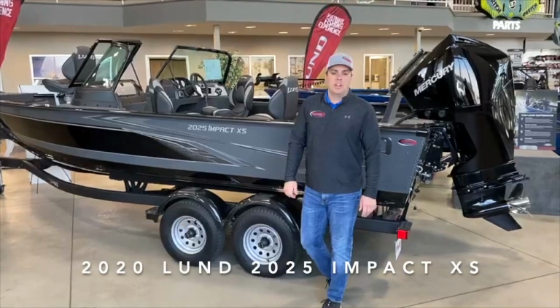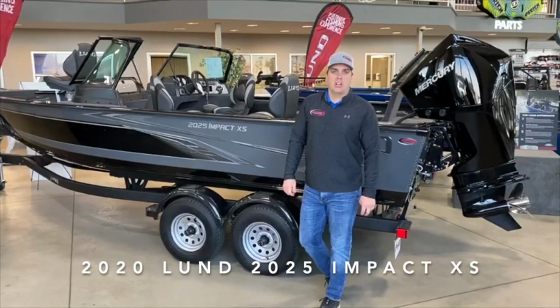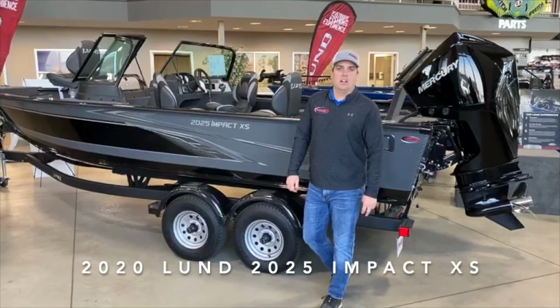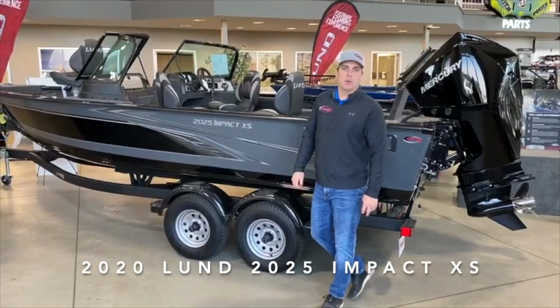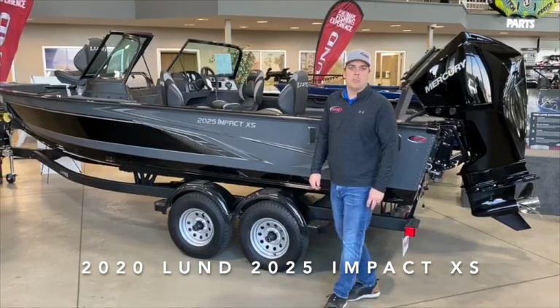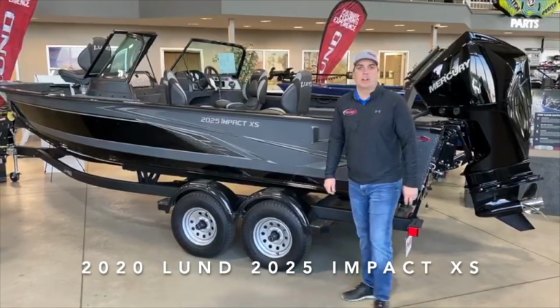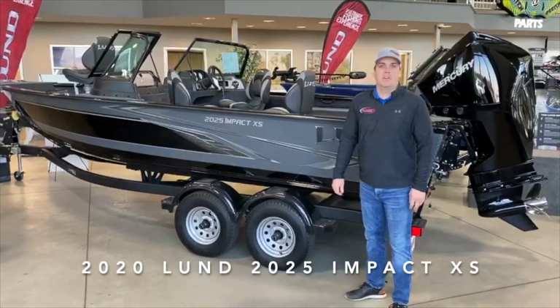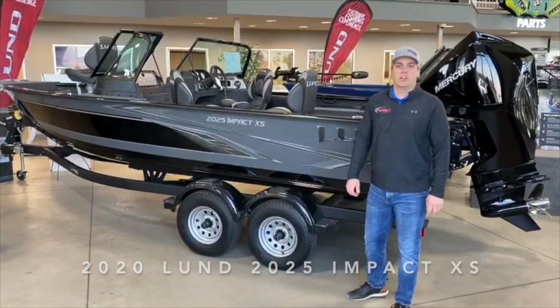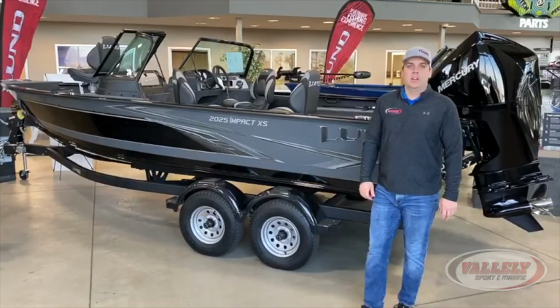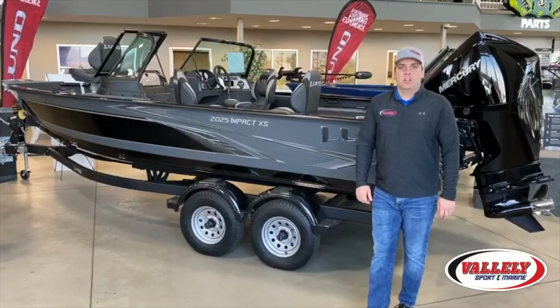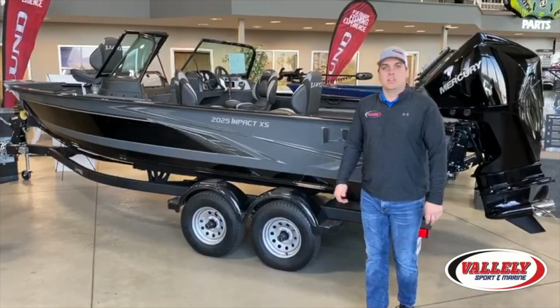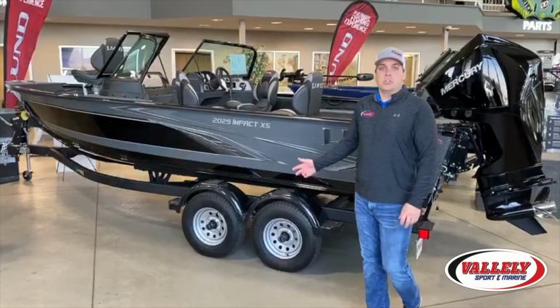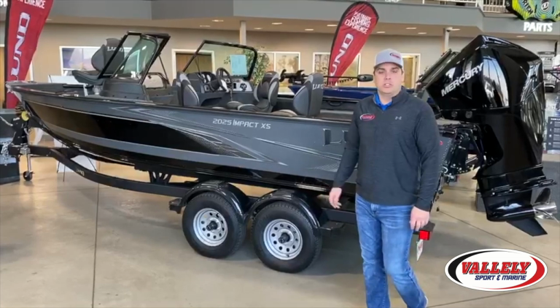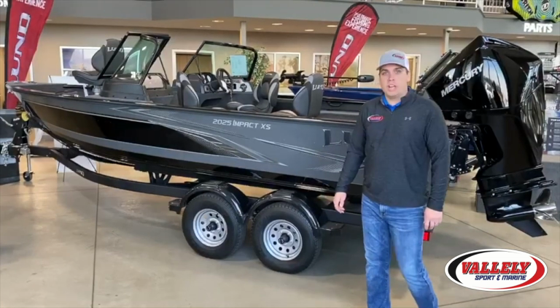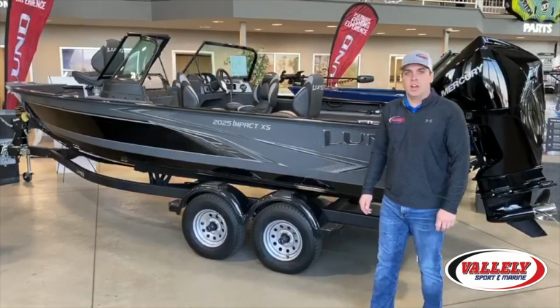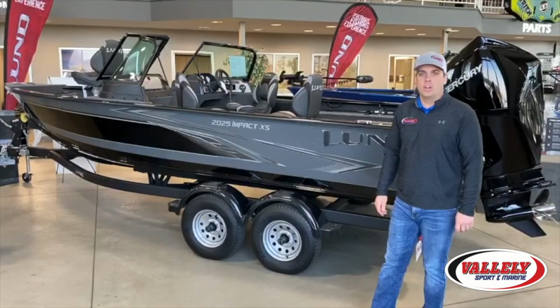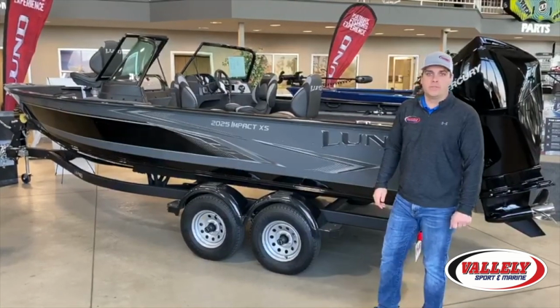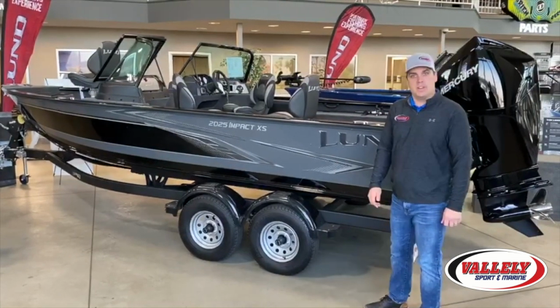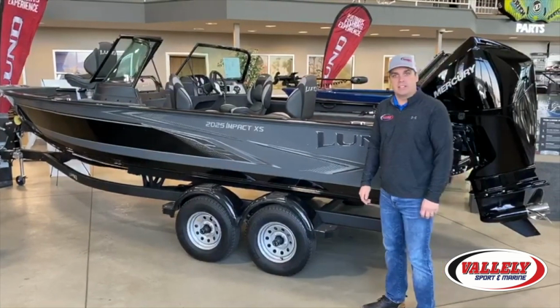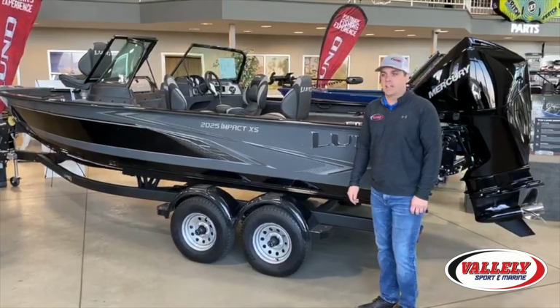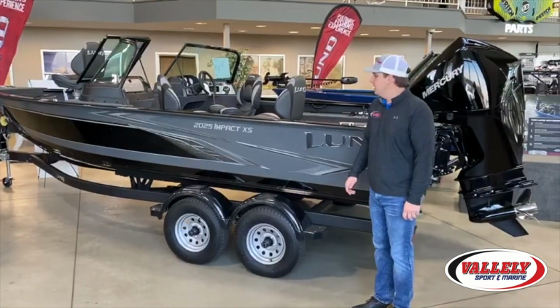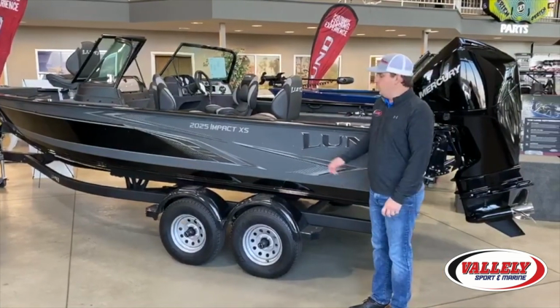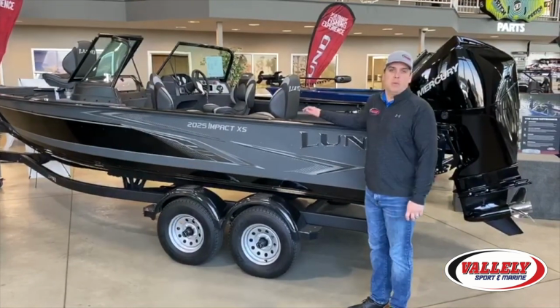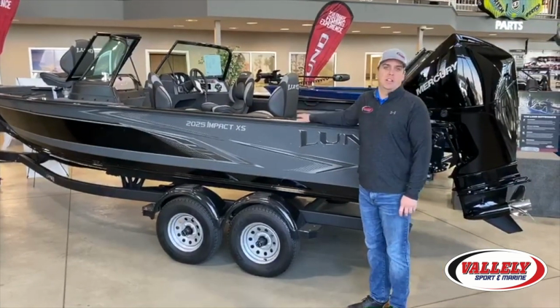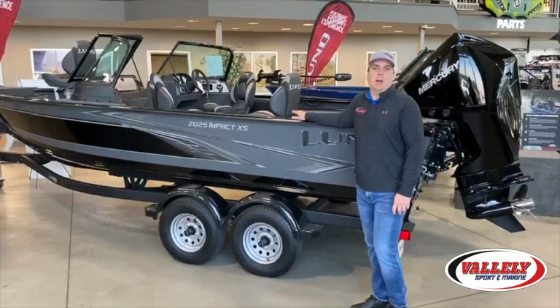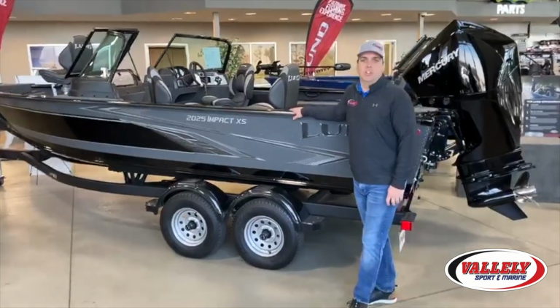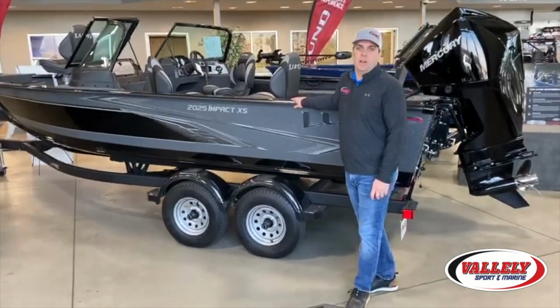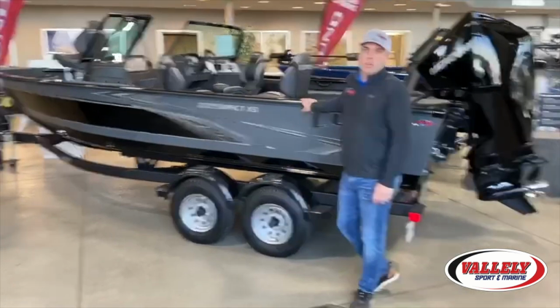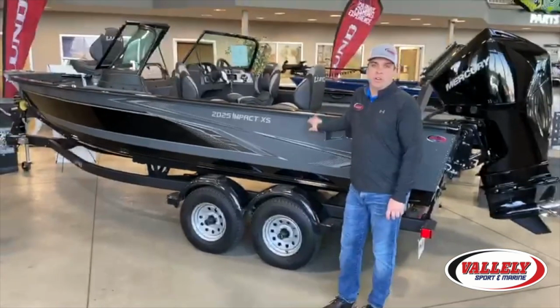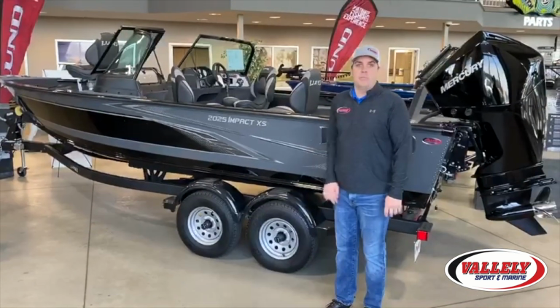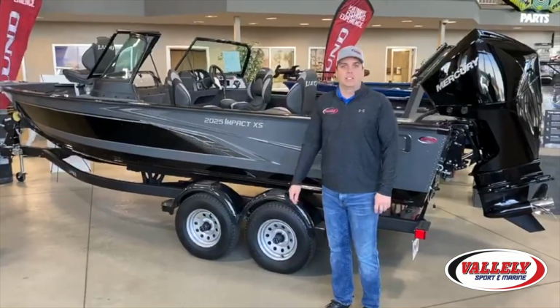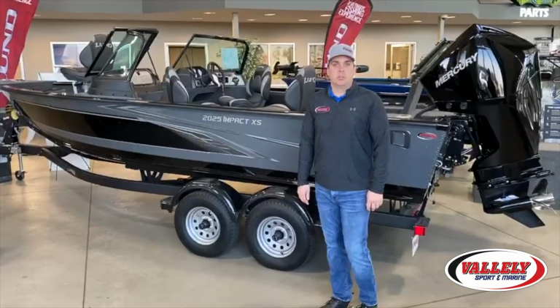Hi there, Josh from Valladolid Sport Marine in Bismarck and Minot, North Dakota. This is a review of the 2020 Lund 2025 Impact XS, one of our best-selling boats in our lineup, part of the Impact Series from Lund.